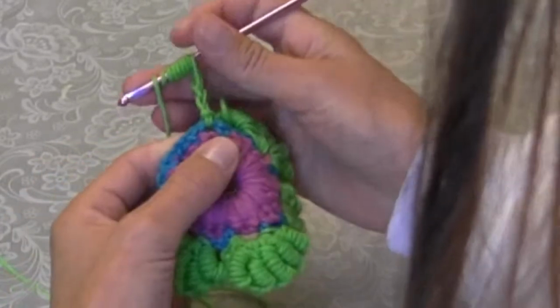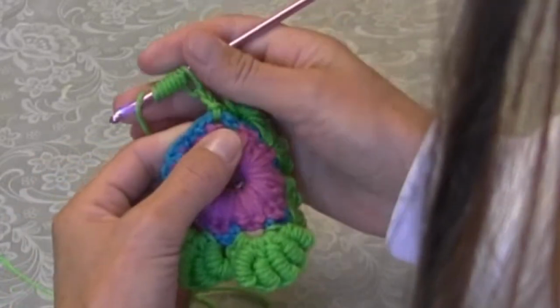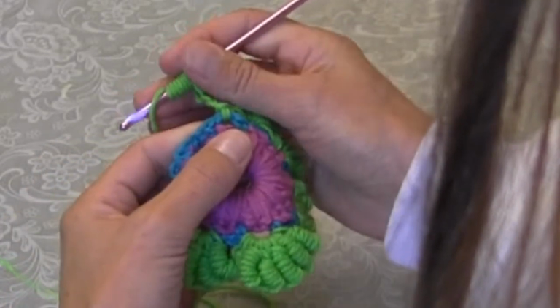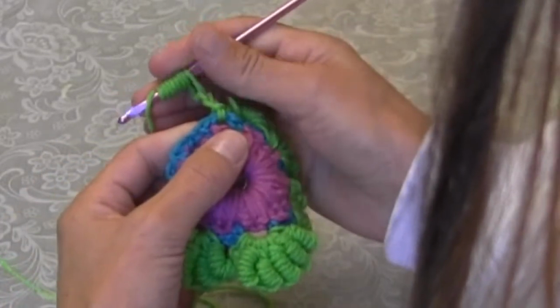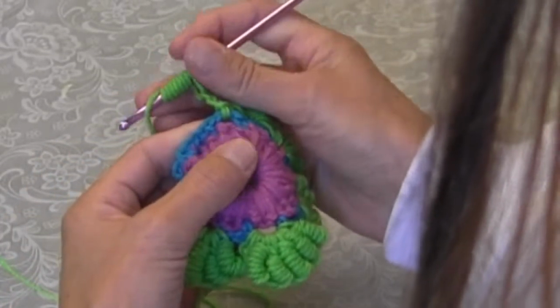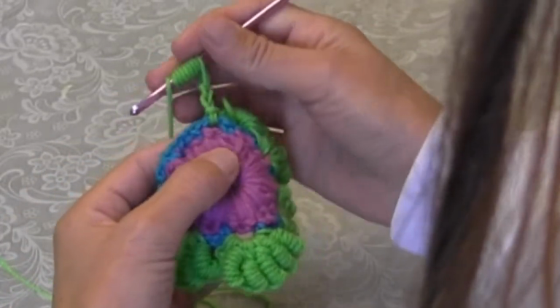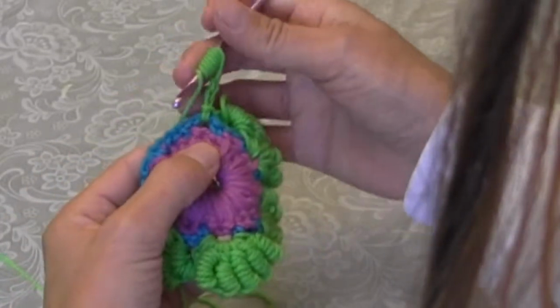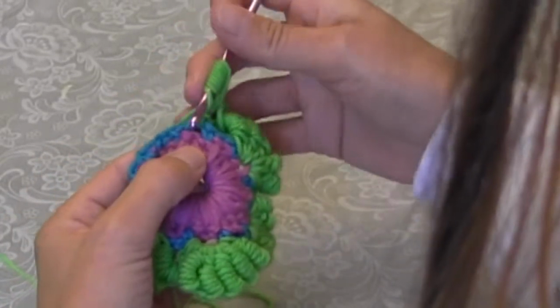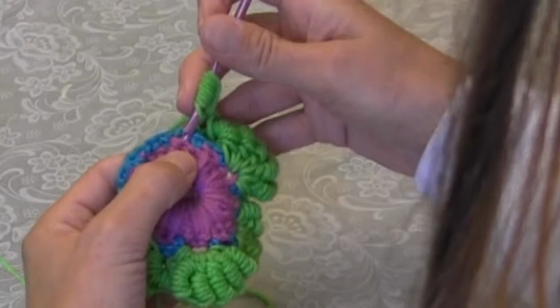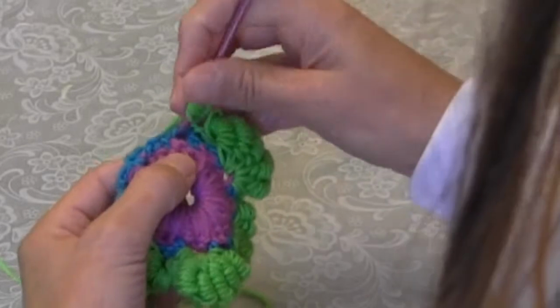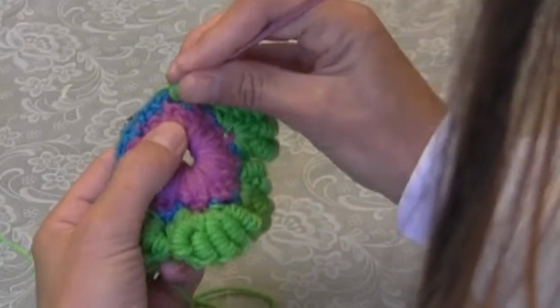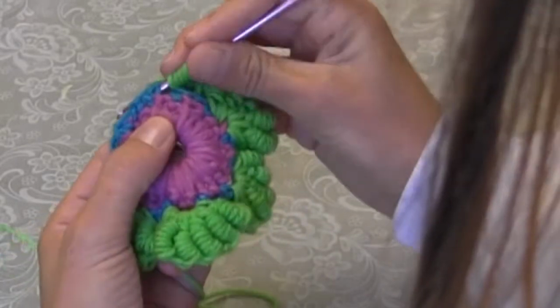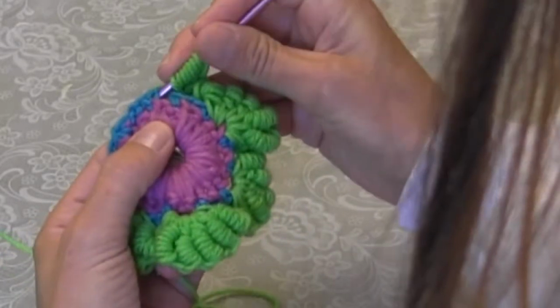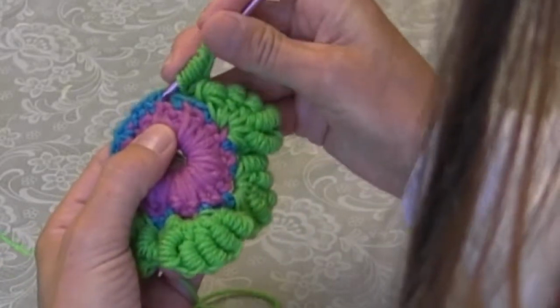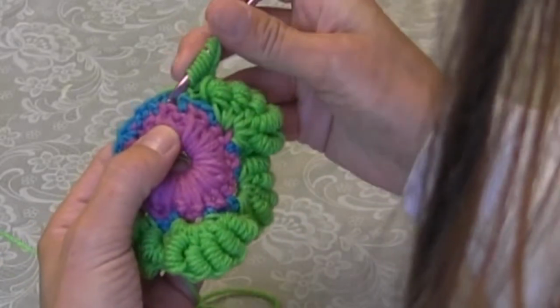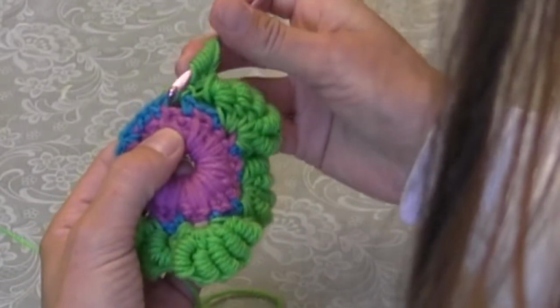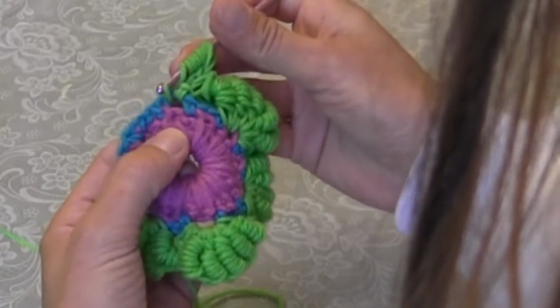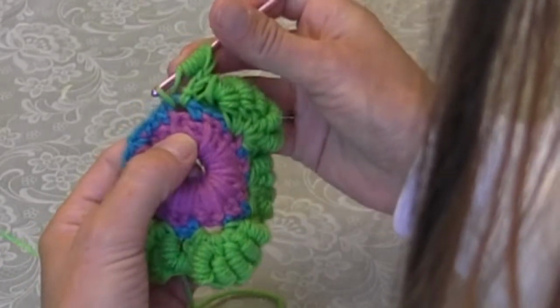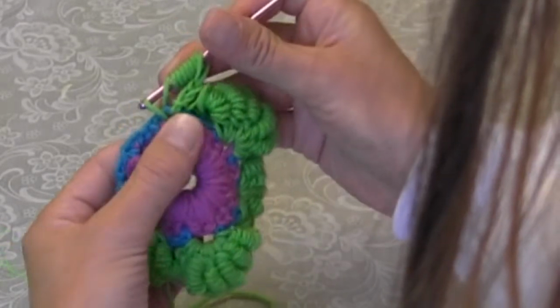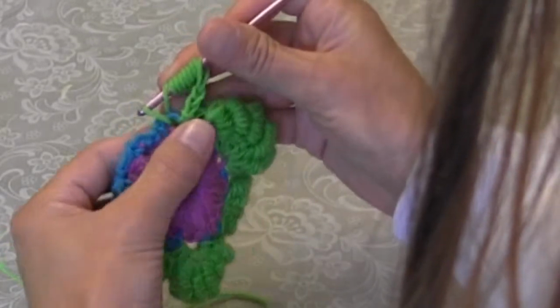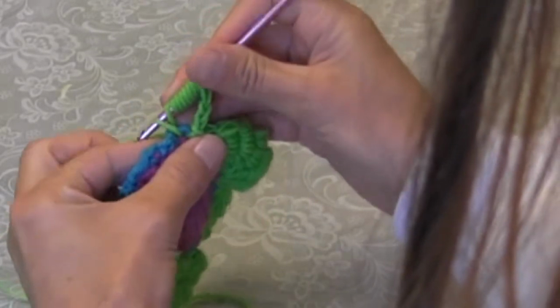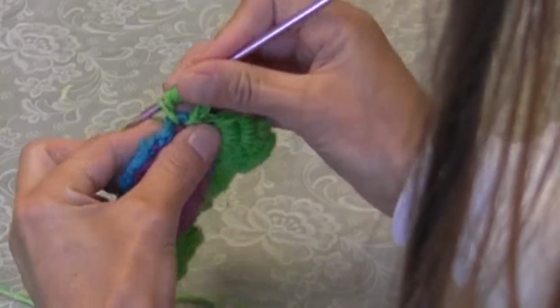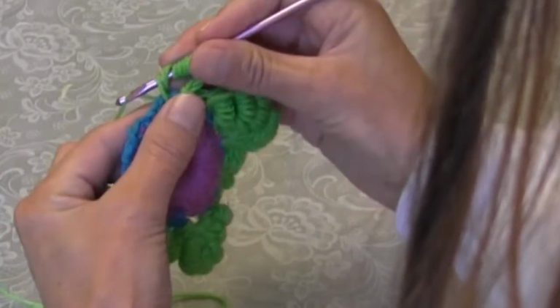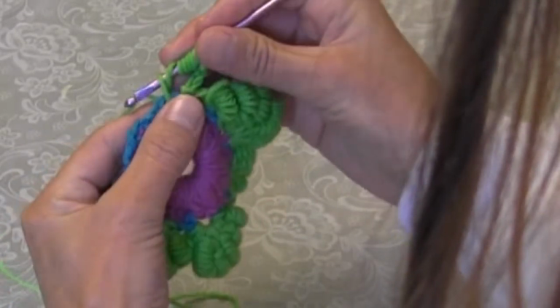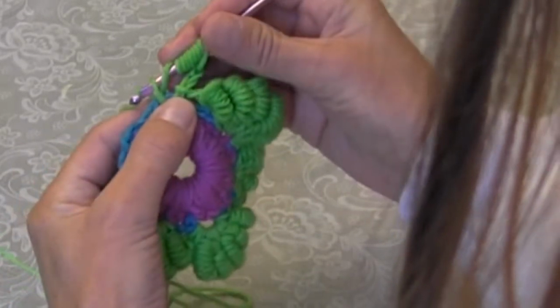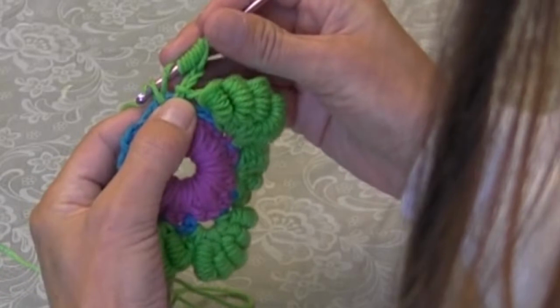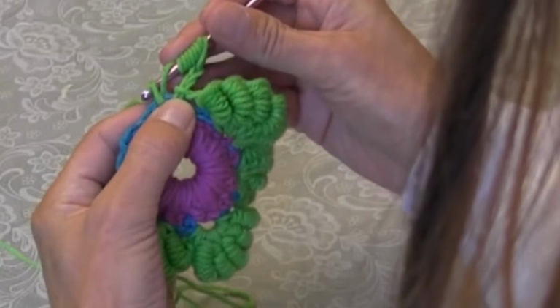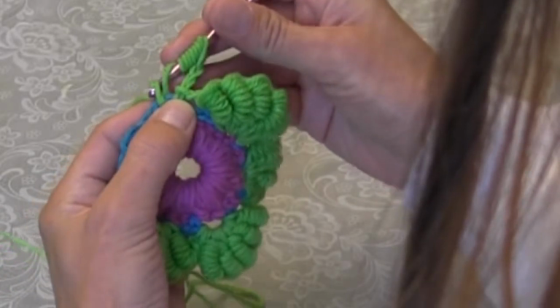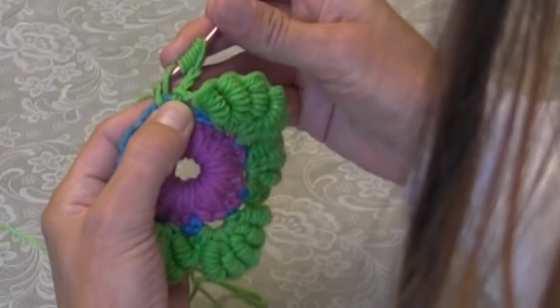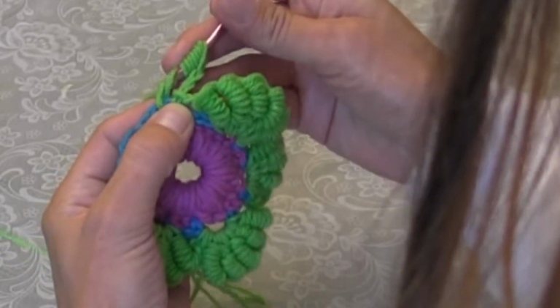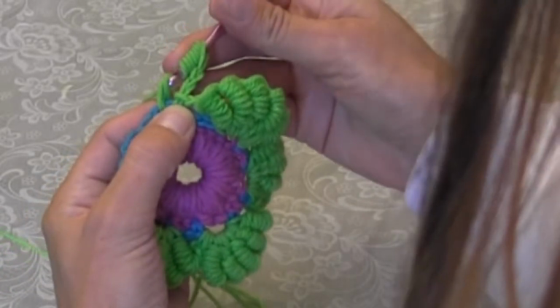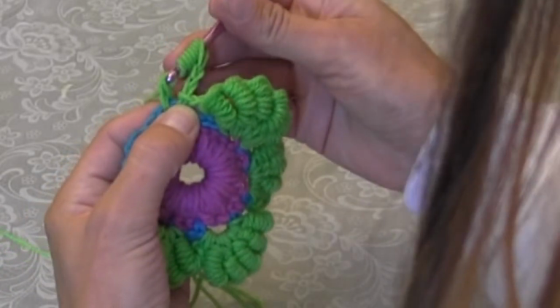Then you're gonna put it in the stitch indicated — for me, it's right here. I'm gonna bring up a loop, yarn over, and pull it through the first two loops.